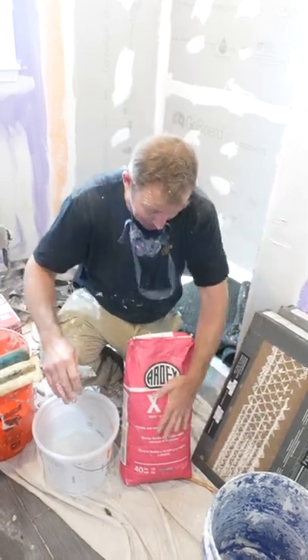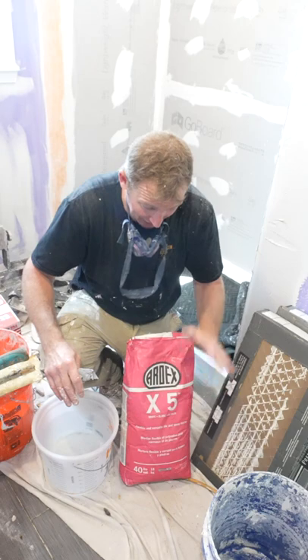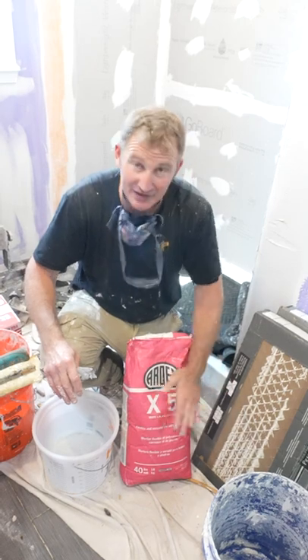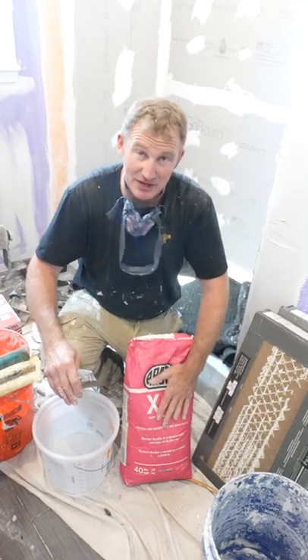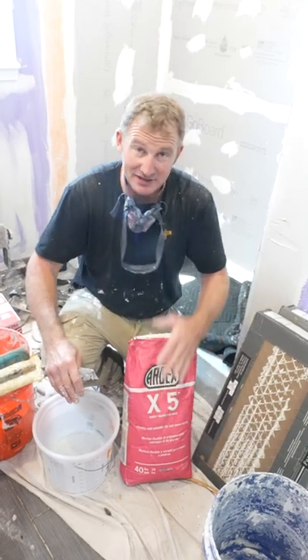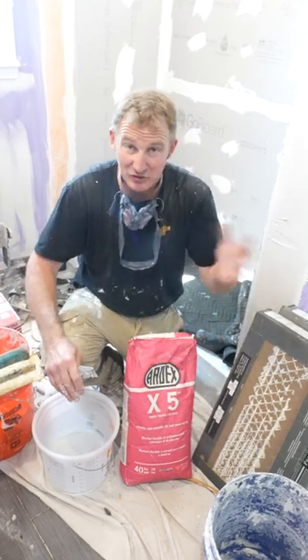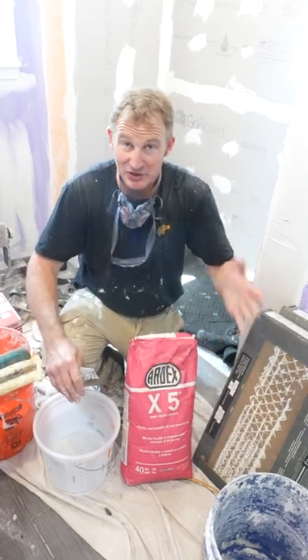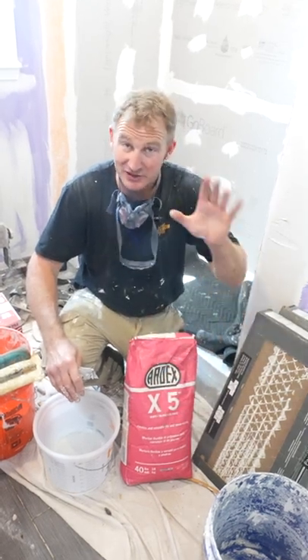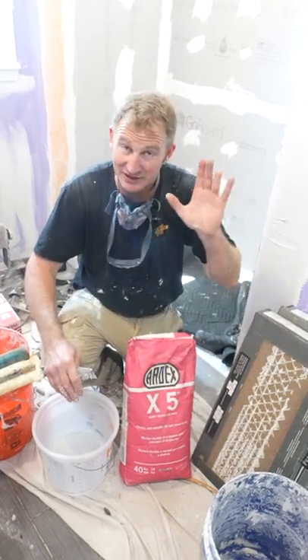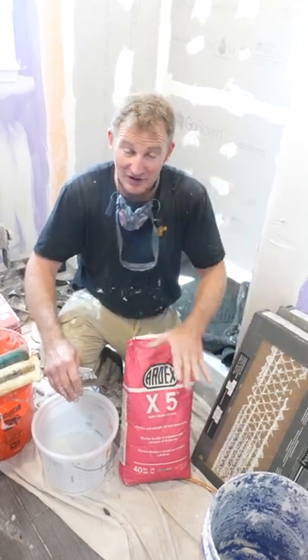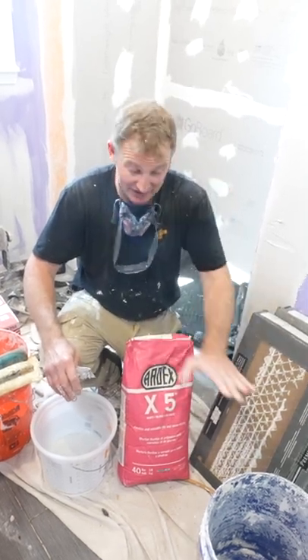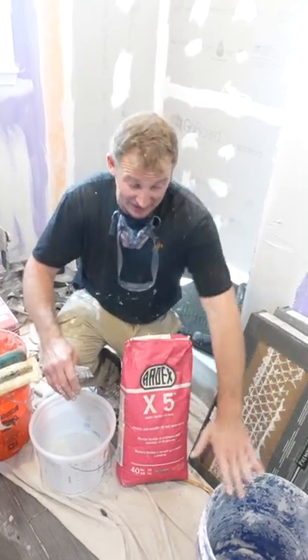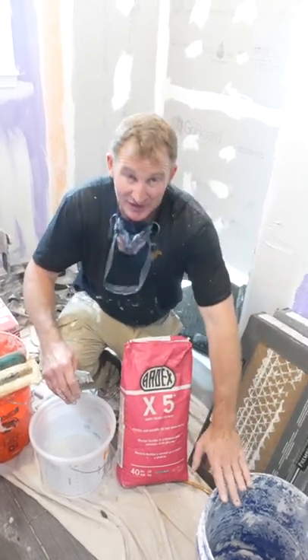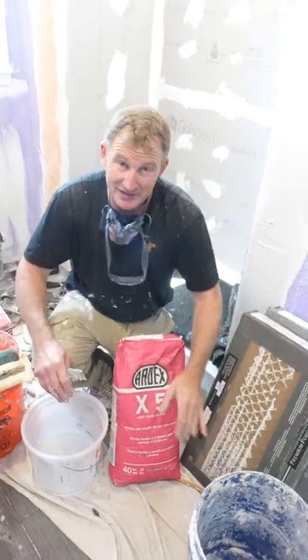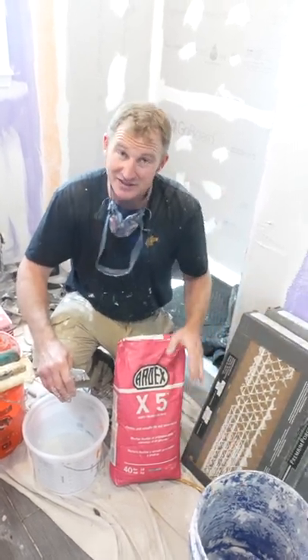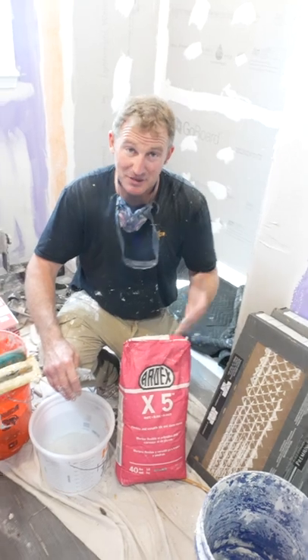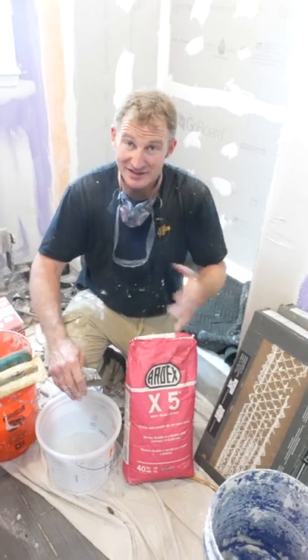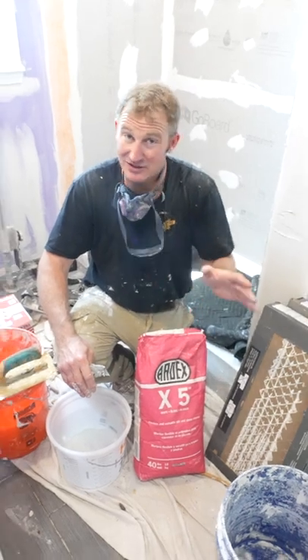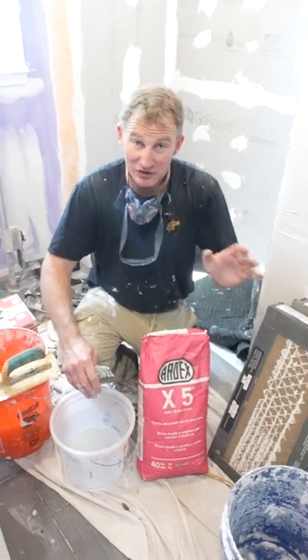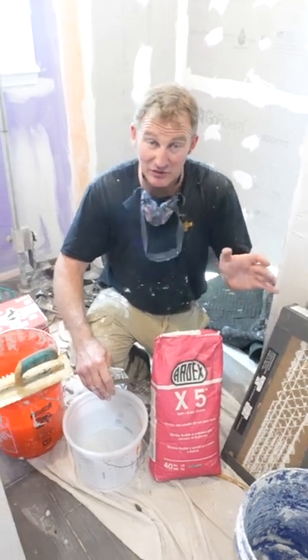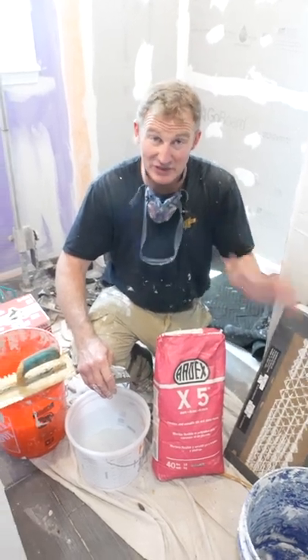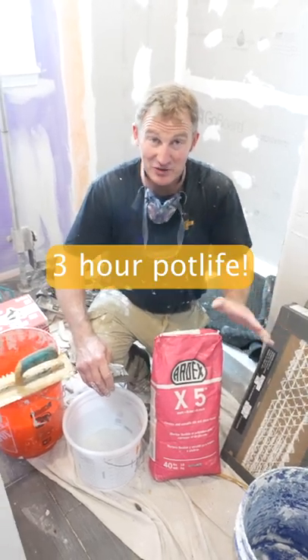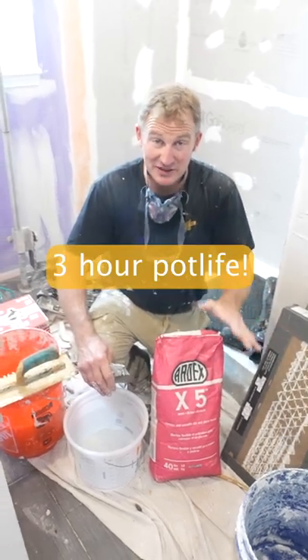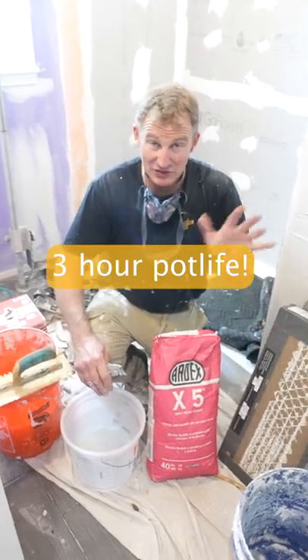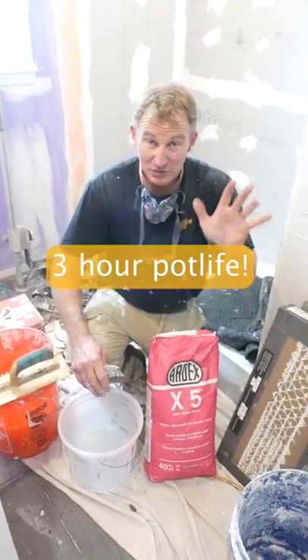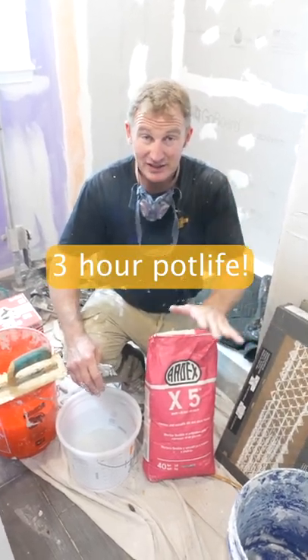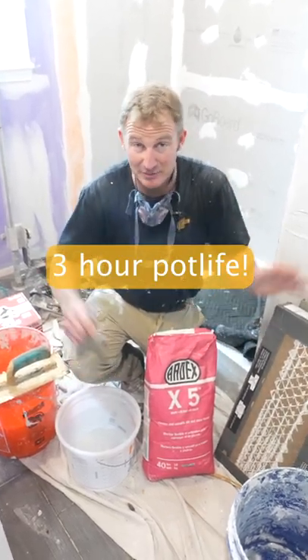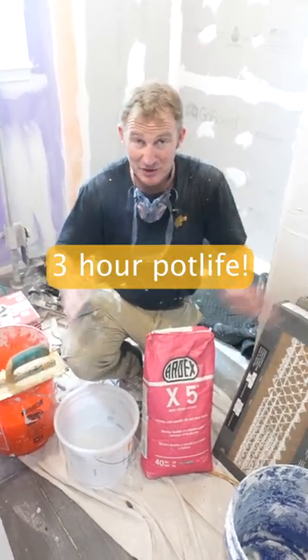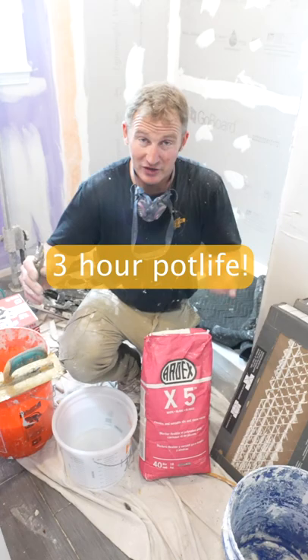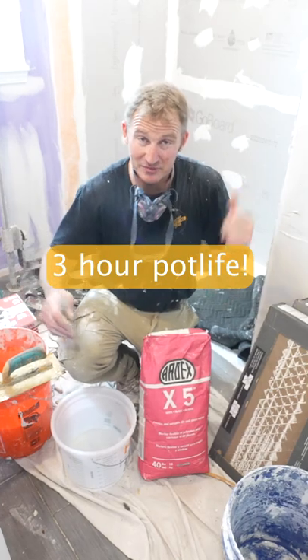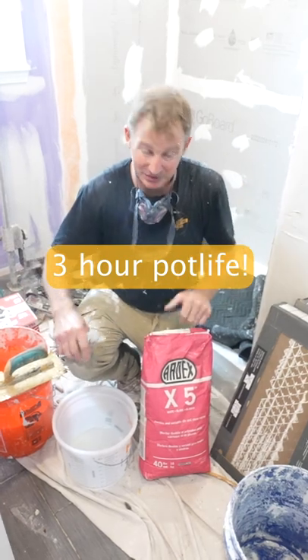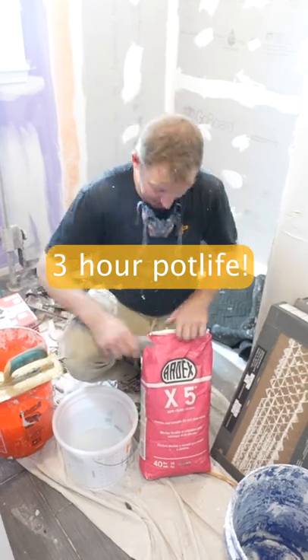I really highly recommend this if you're a beginner because the length of time that it can sit in a bucket is a little over three hours. So it gives you plenty of time to be able to make all your cuts and be able to do this.